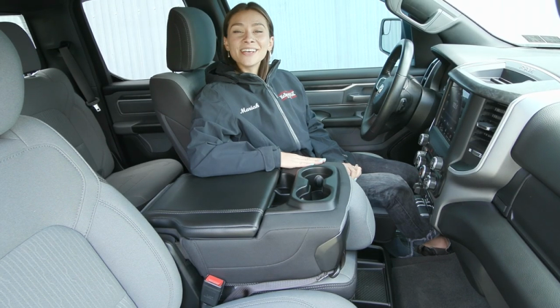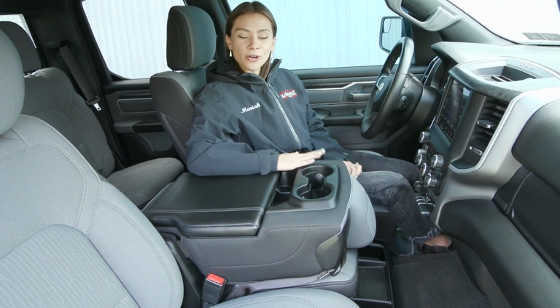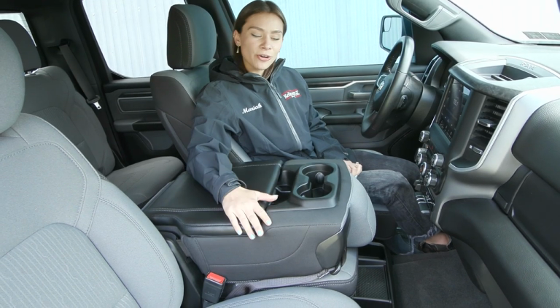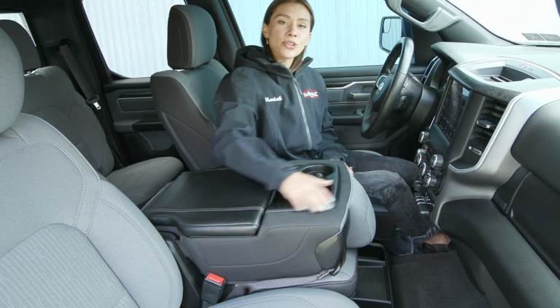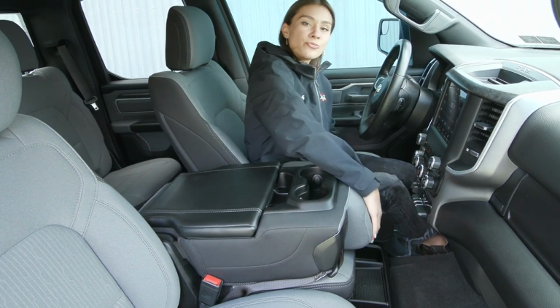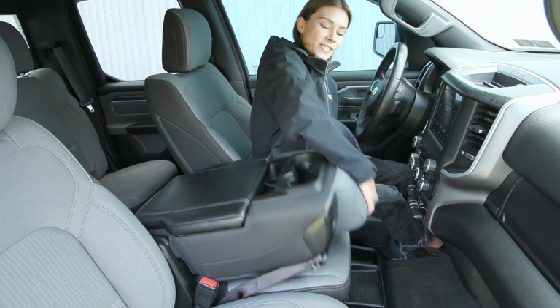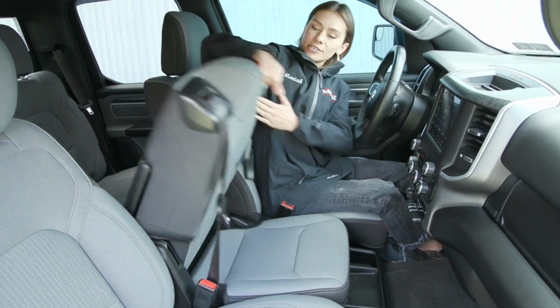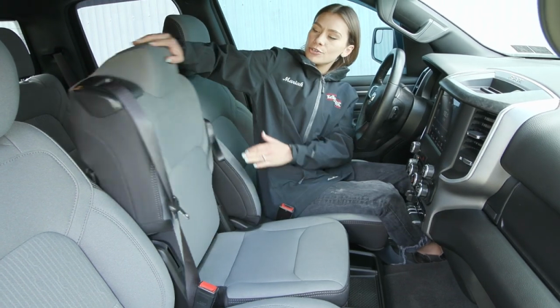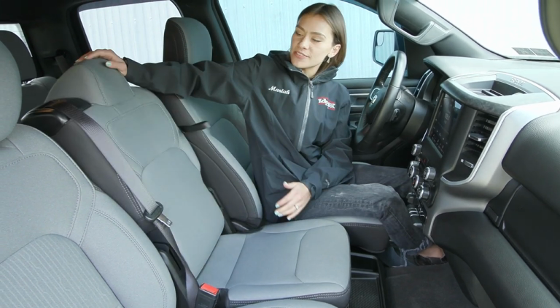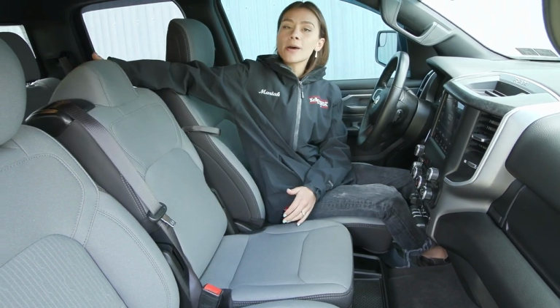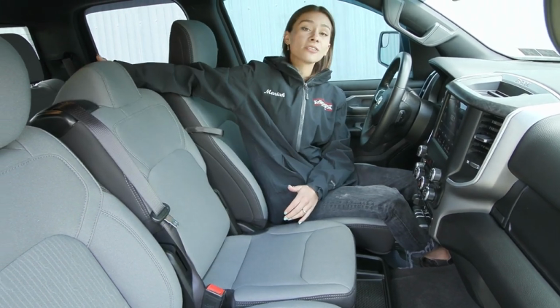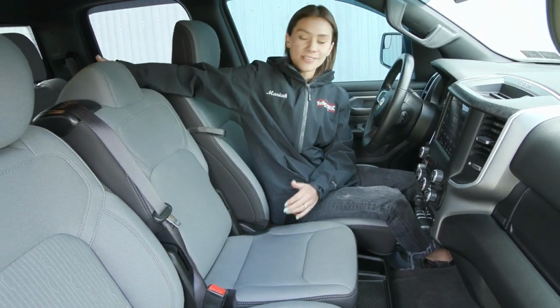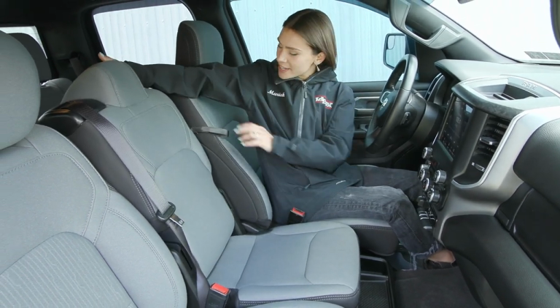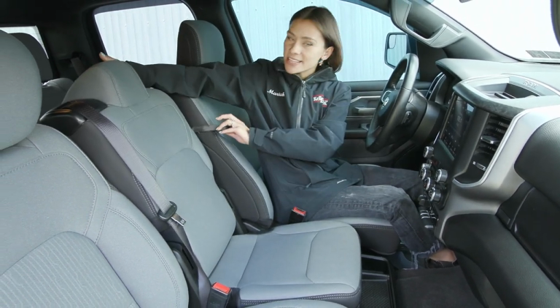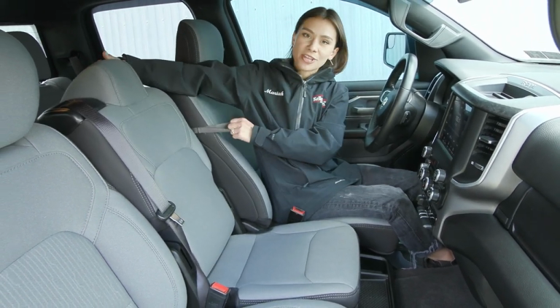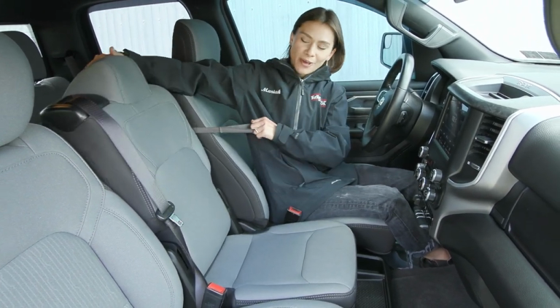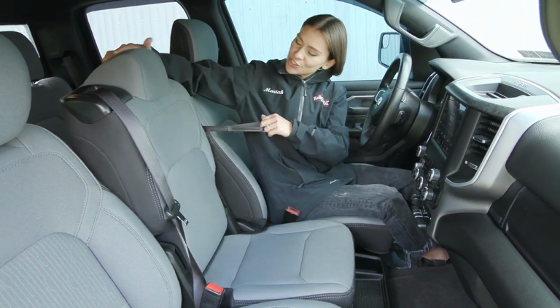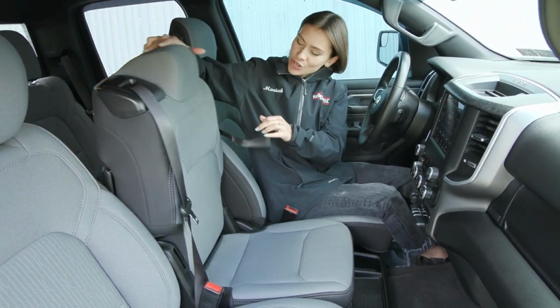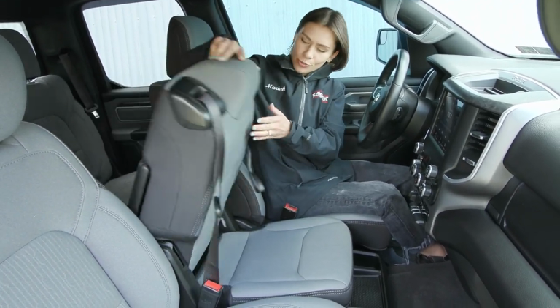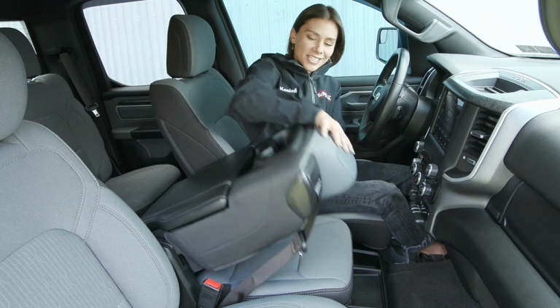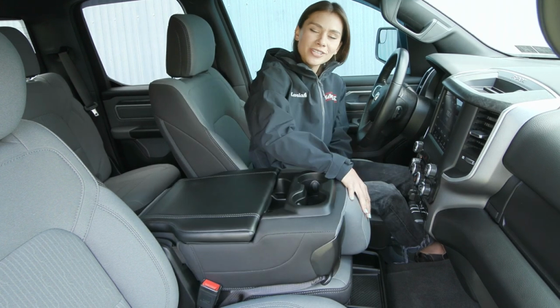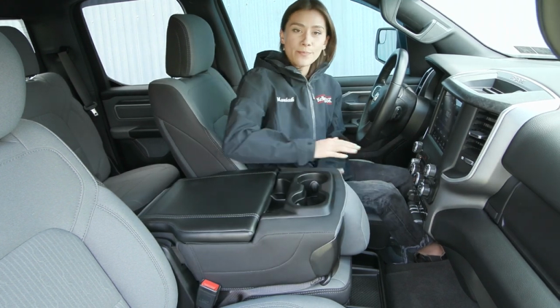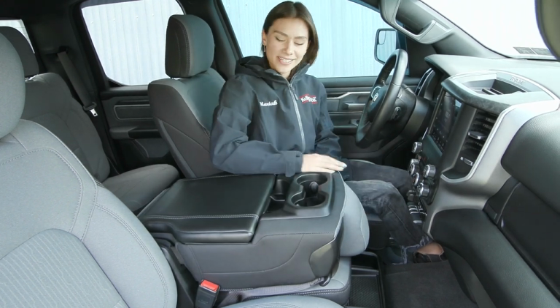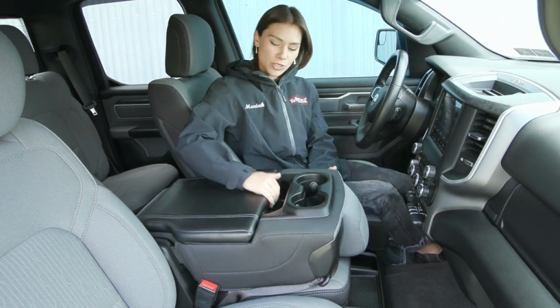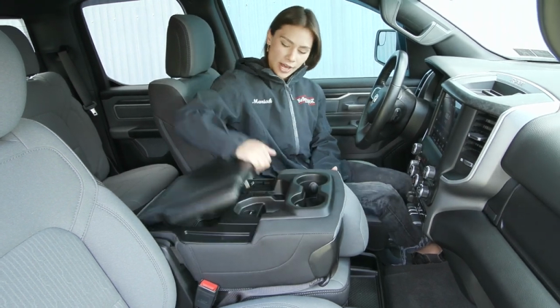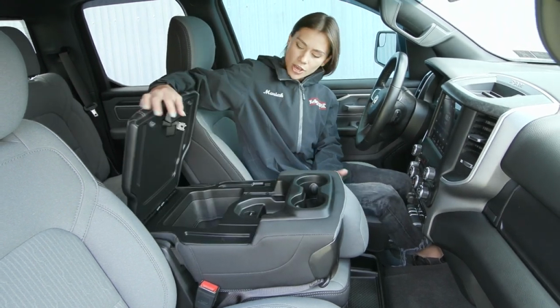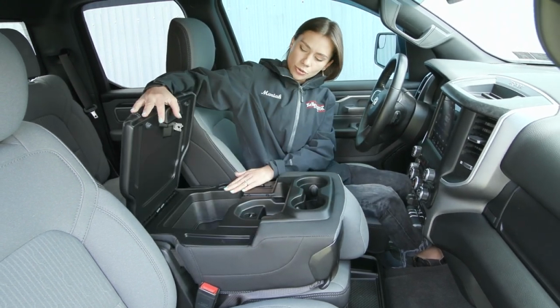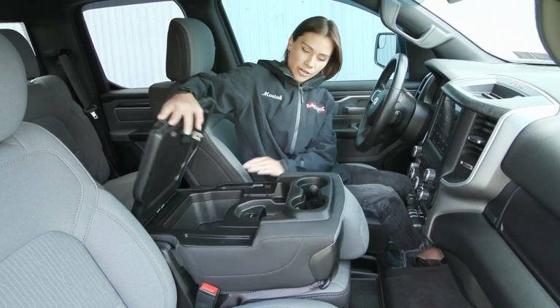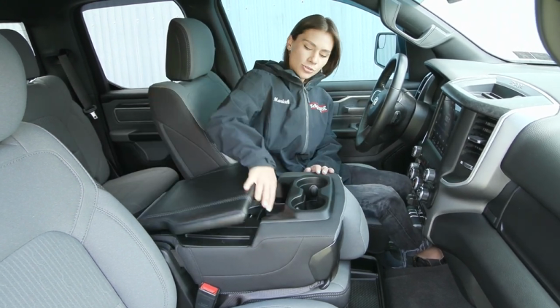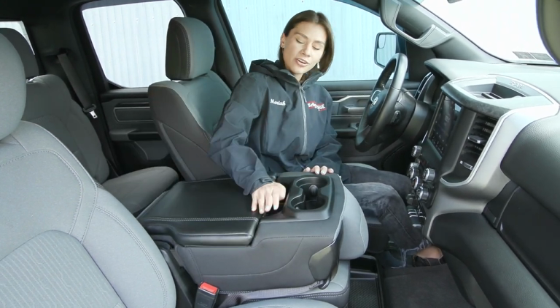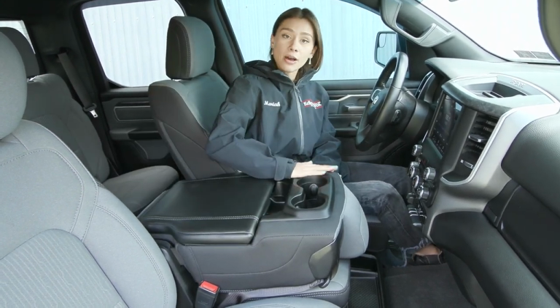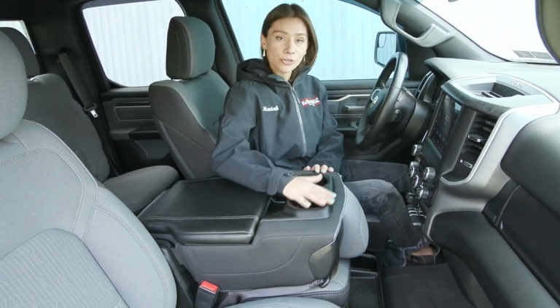Your front row has the third seat, so you just lift this up and it locks in place to allow for that third passenger. Pull this to release it back down to utilize your center console and cup holders.